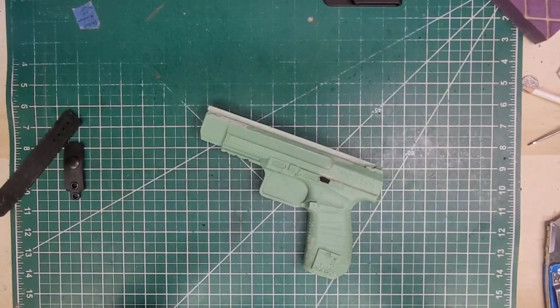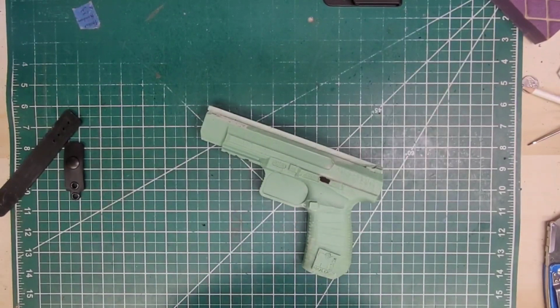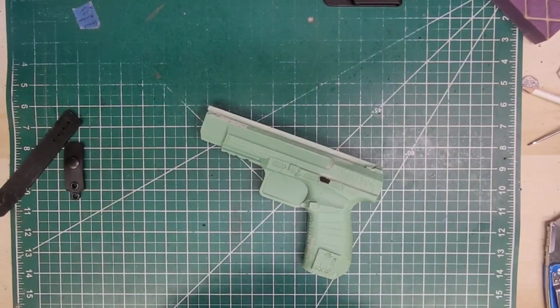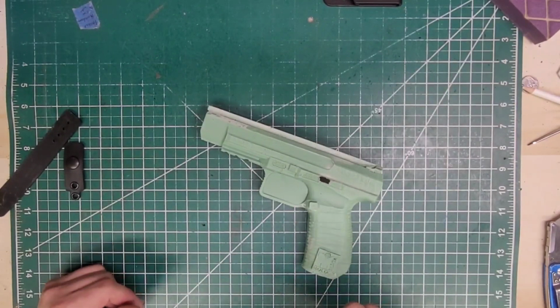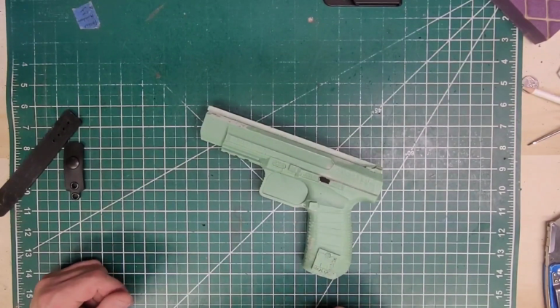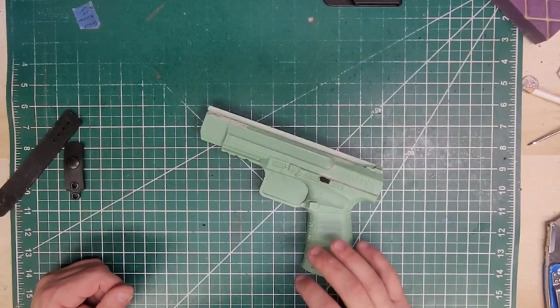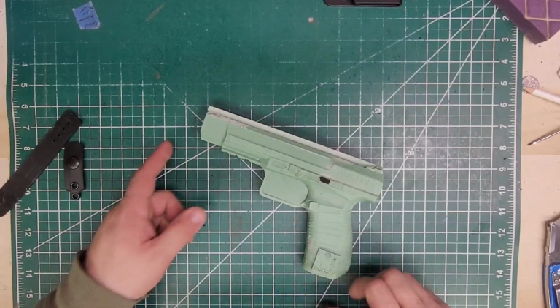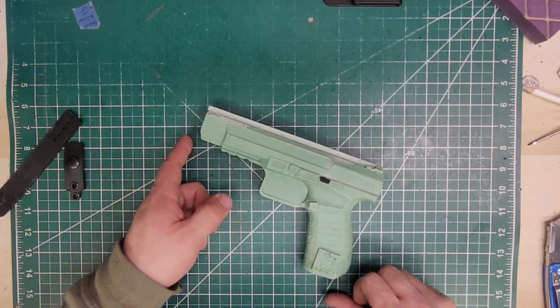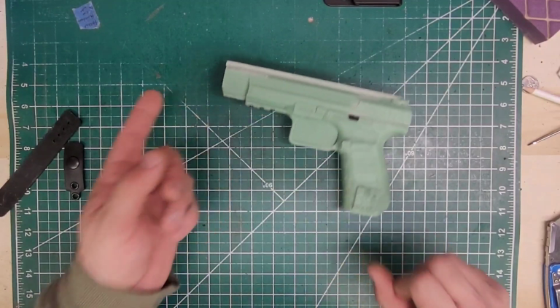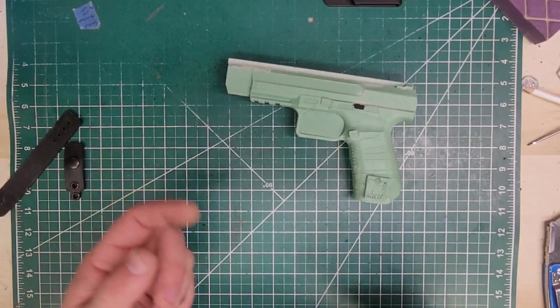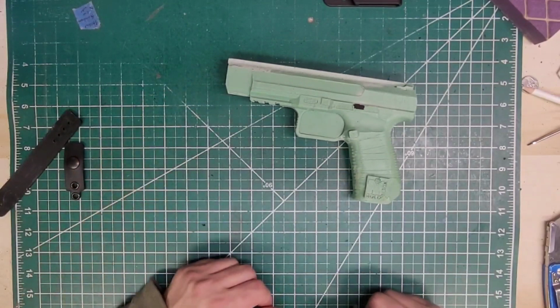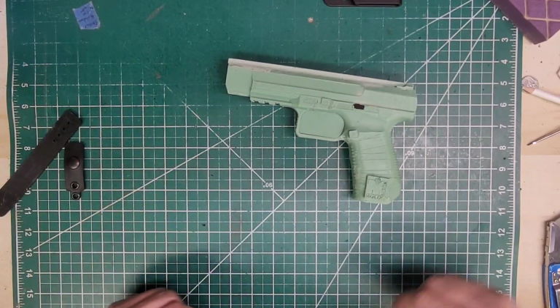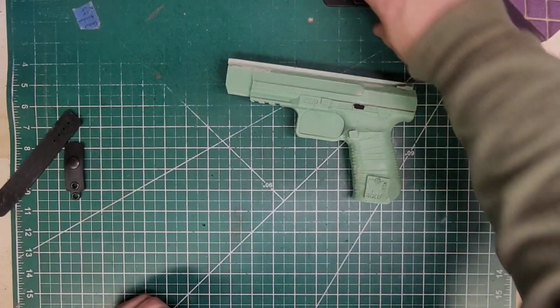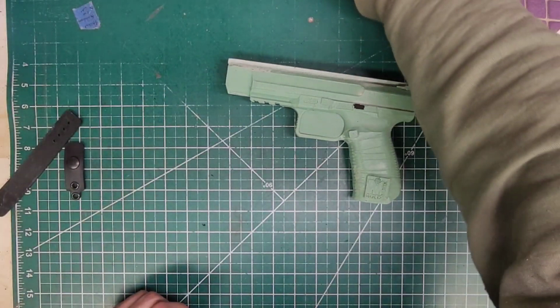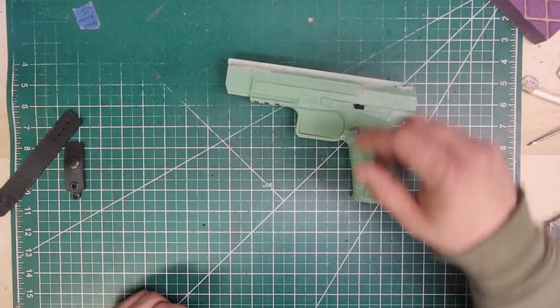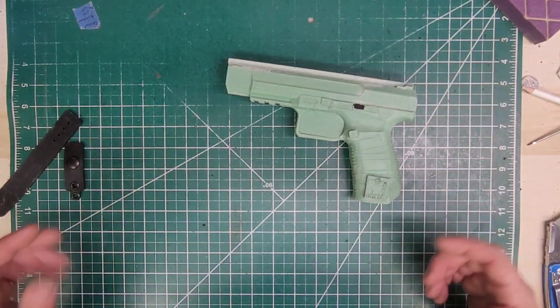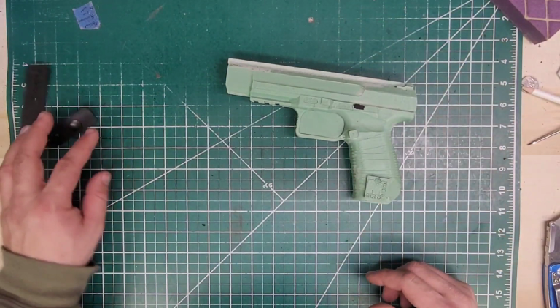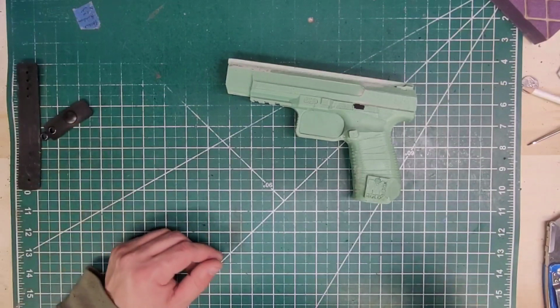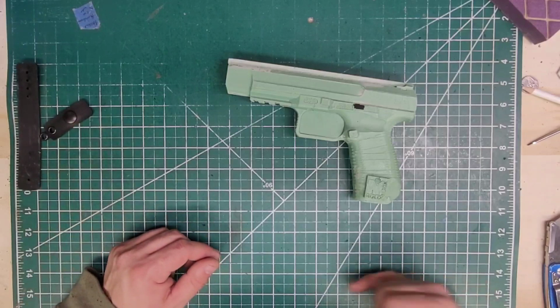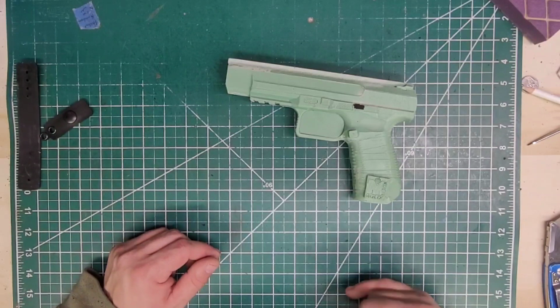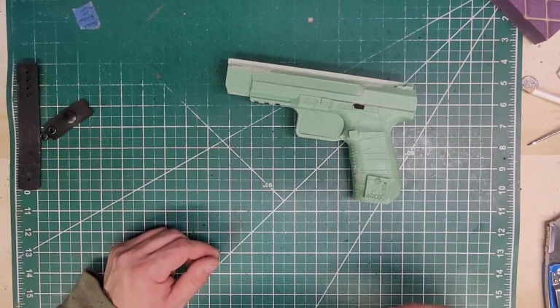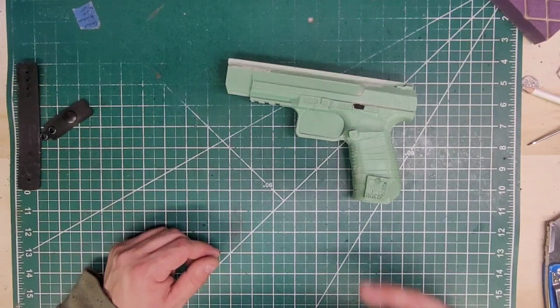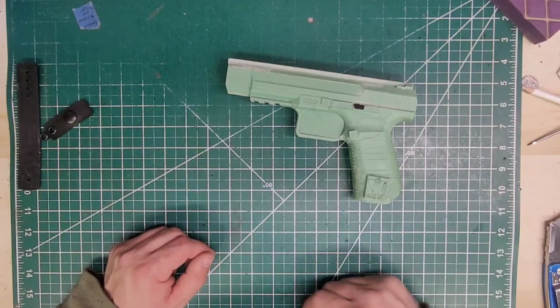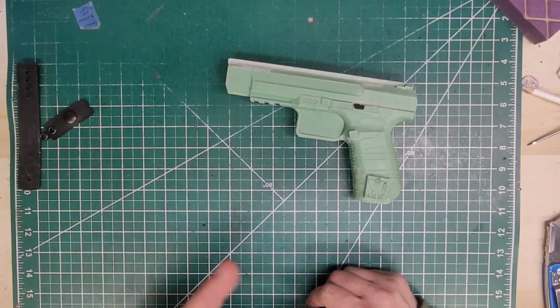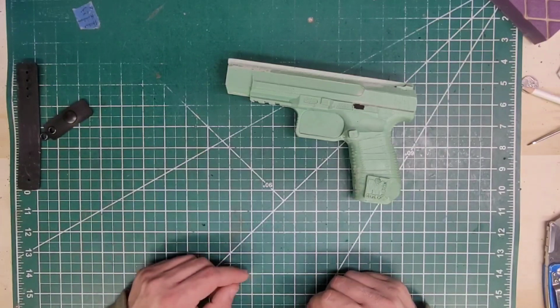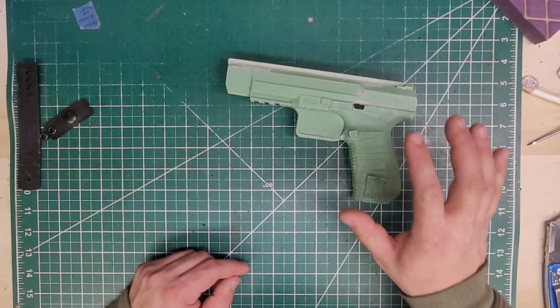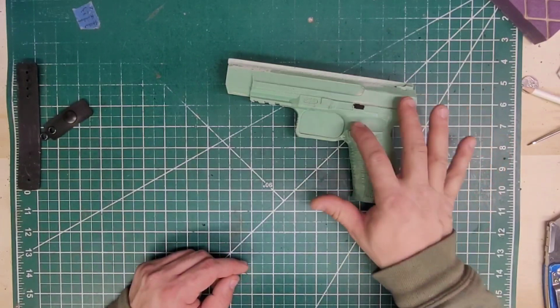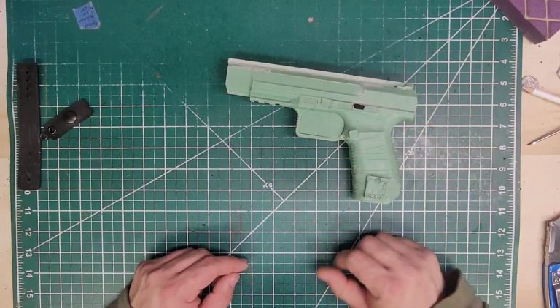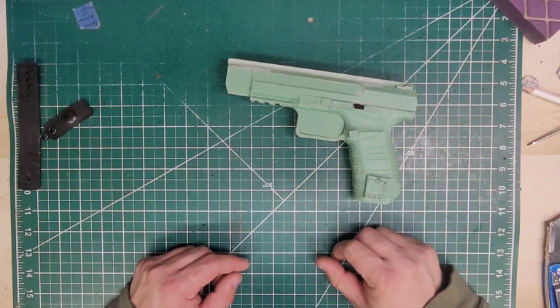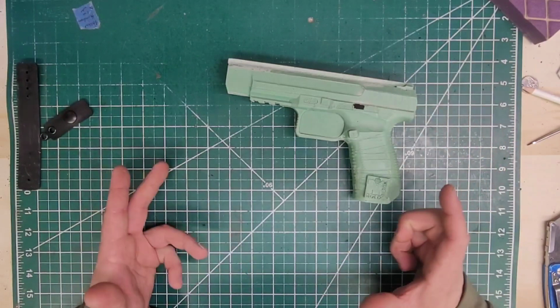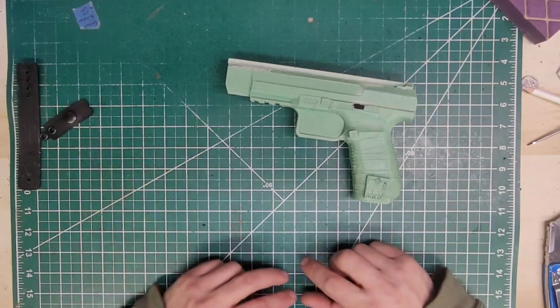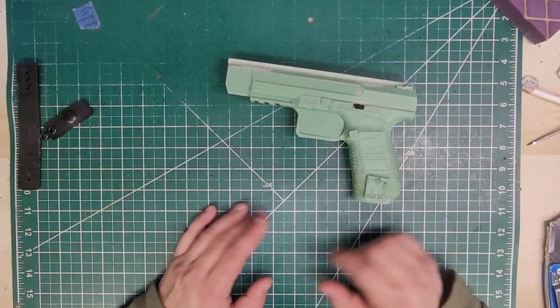We are doing a Canik TP9 SFX — yeah, you saw that right — that is the 5 inch Canik. They actually come with 20 round magazines, two of them, extended mag release, and this thing has a bunch of goodies.